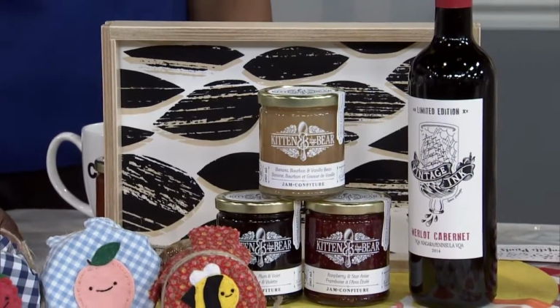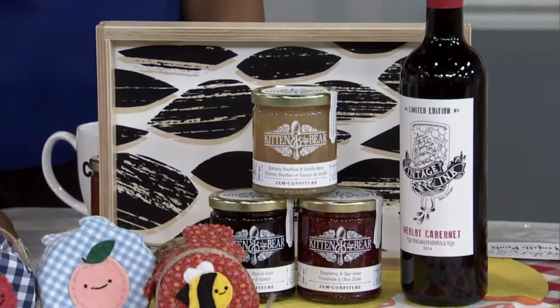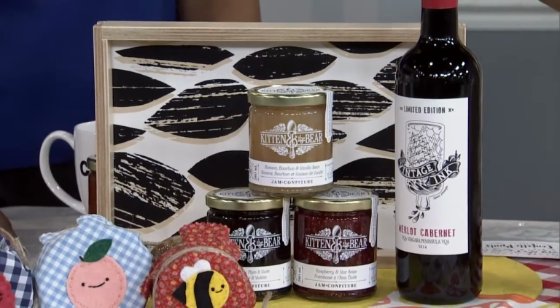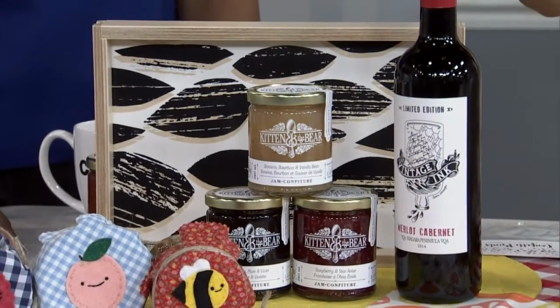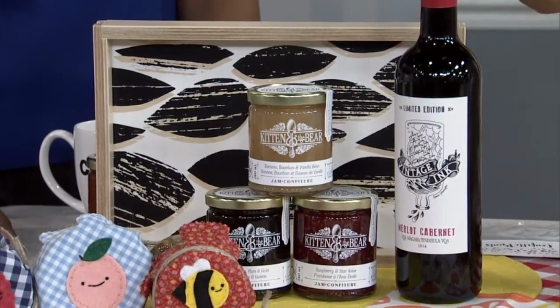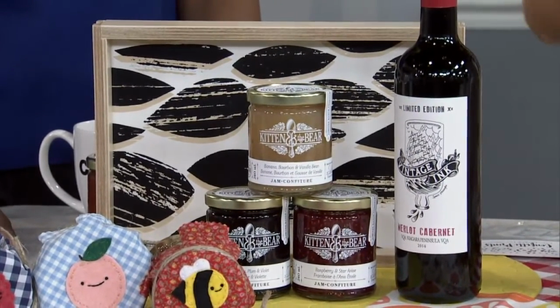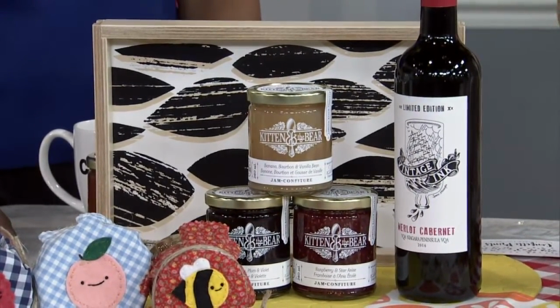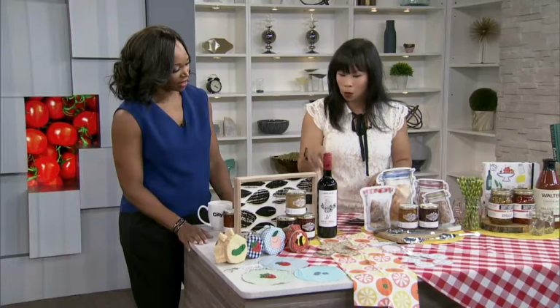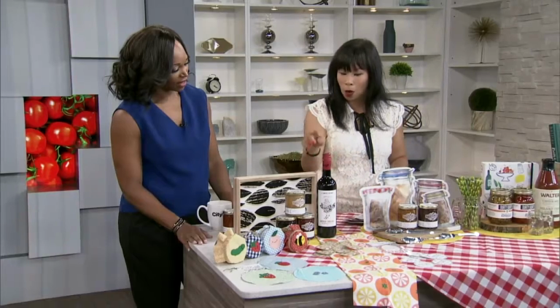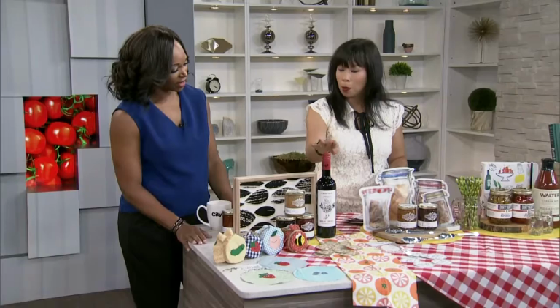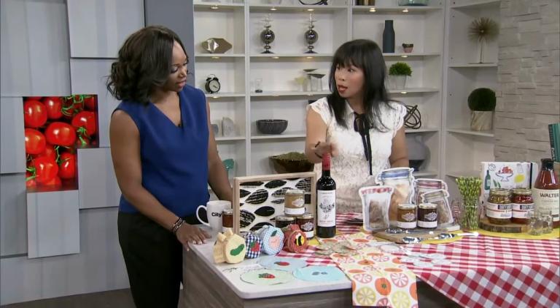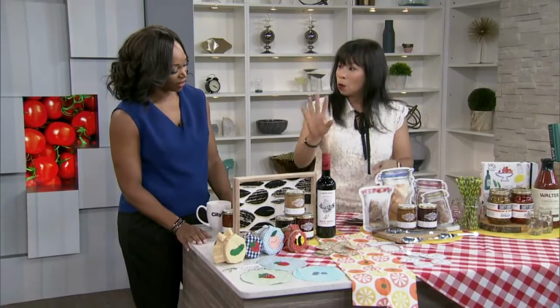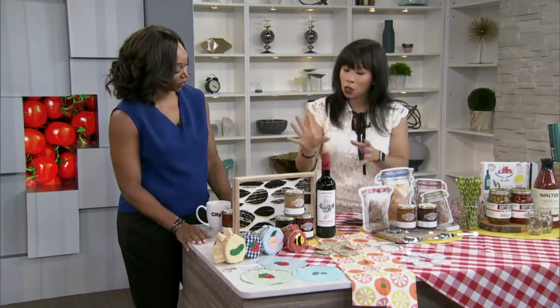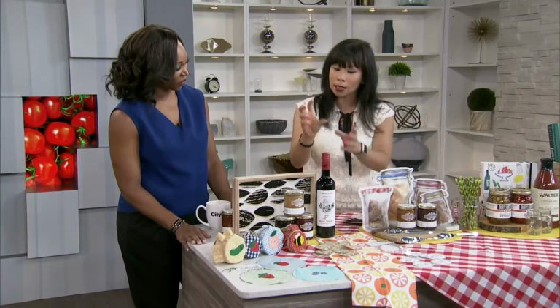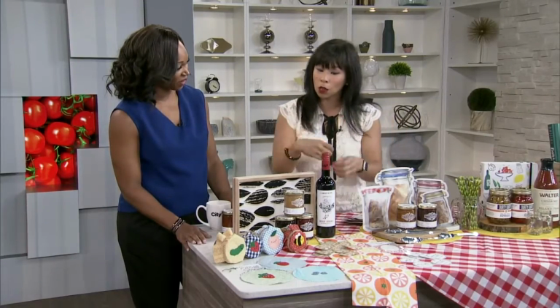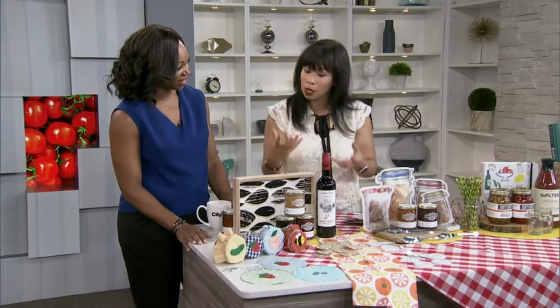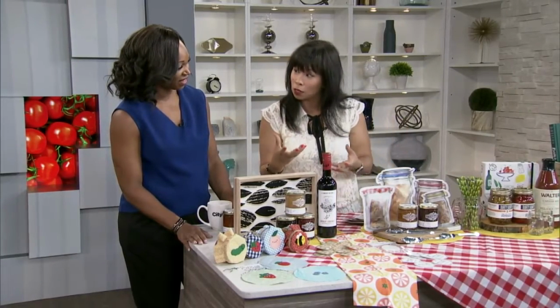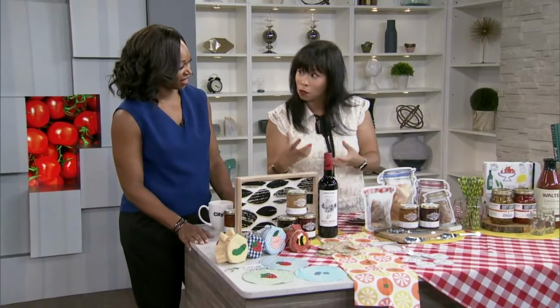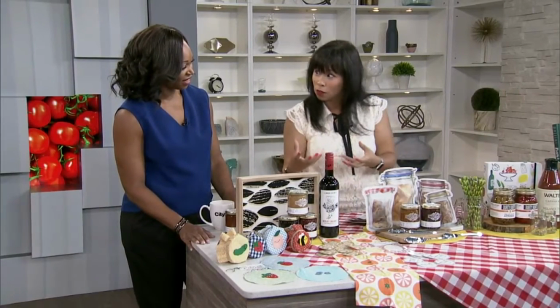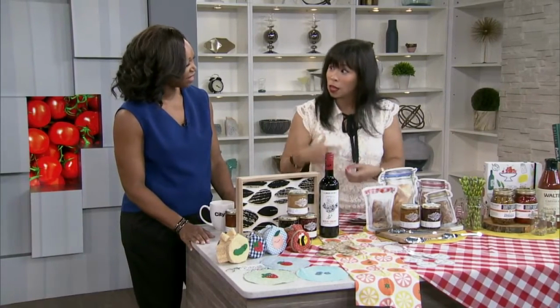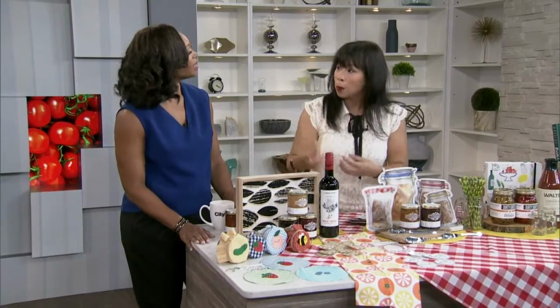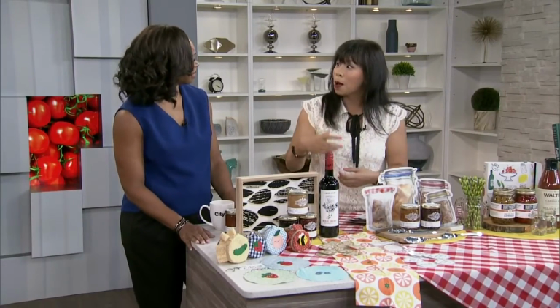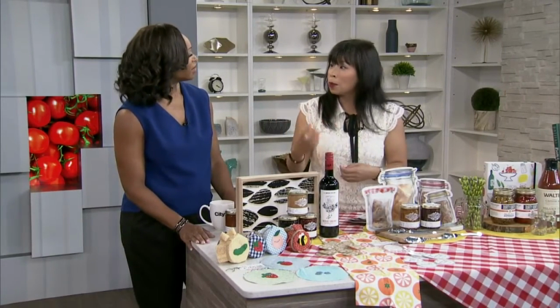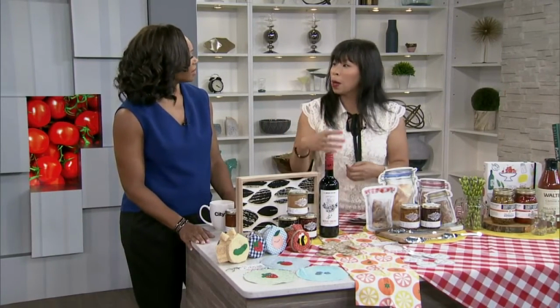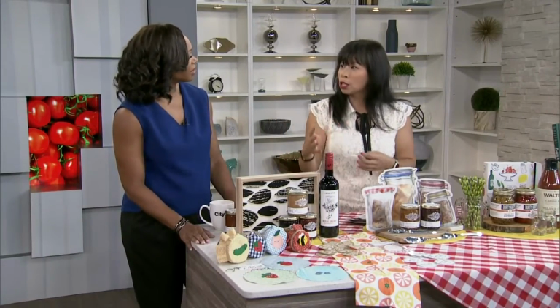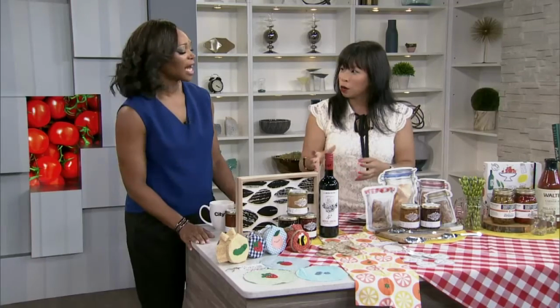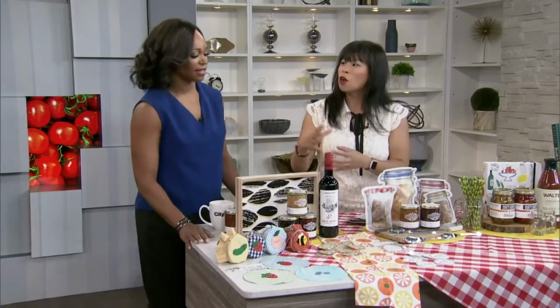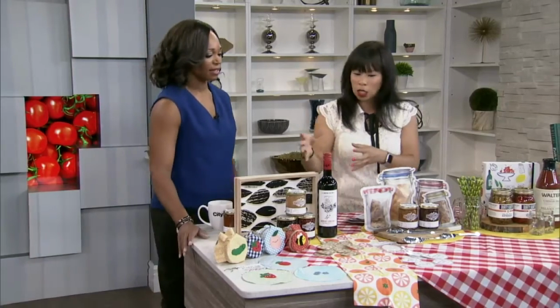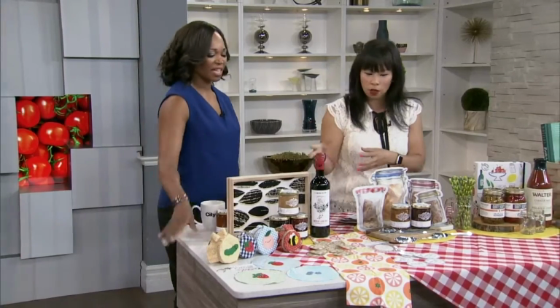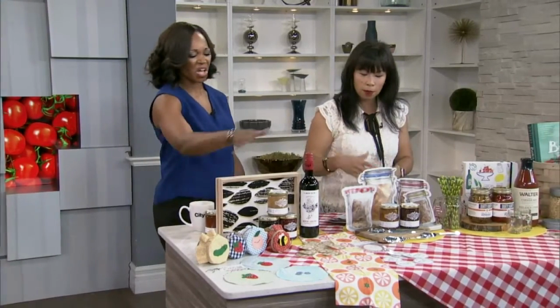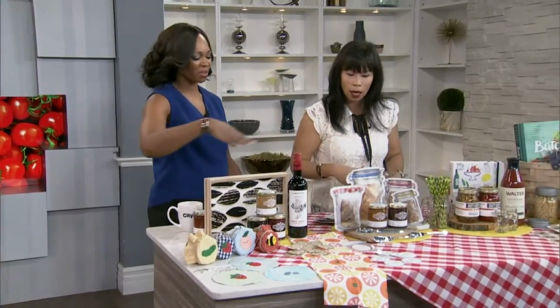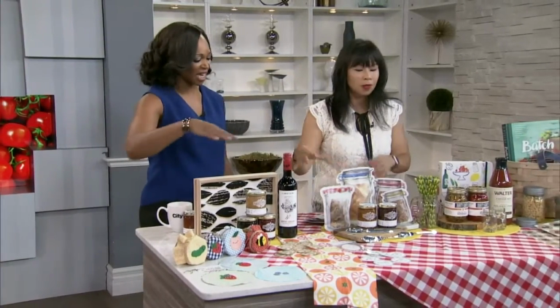I also picked up this vintage limited edition Merlot Cabernet, which has some nice flavors like plum, blackberry, and cherry — it reminds me of the jams as well. It all goes together.